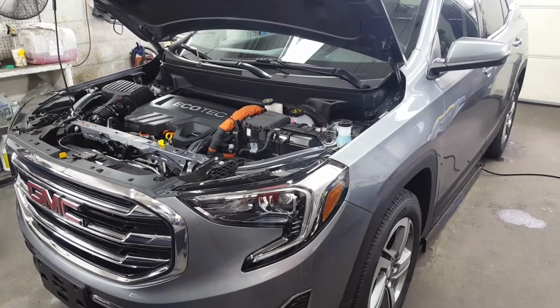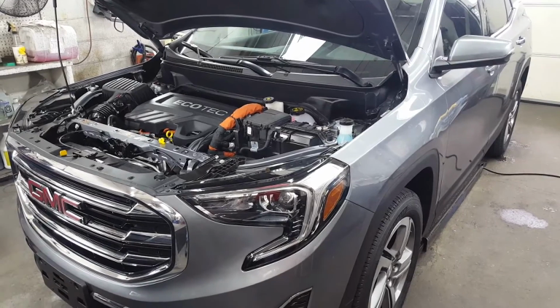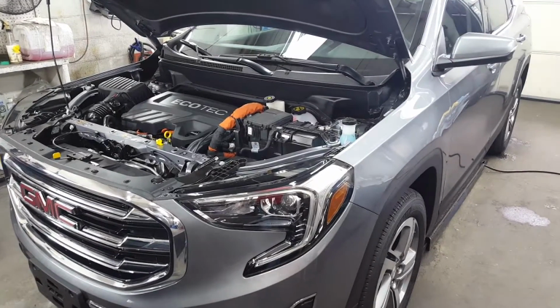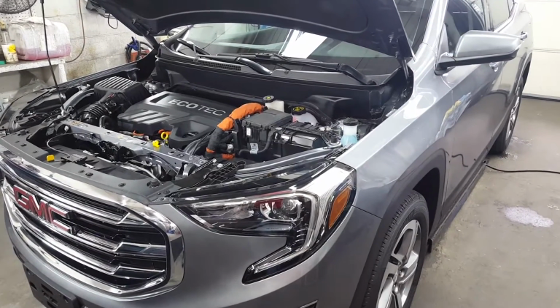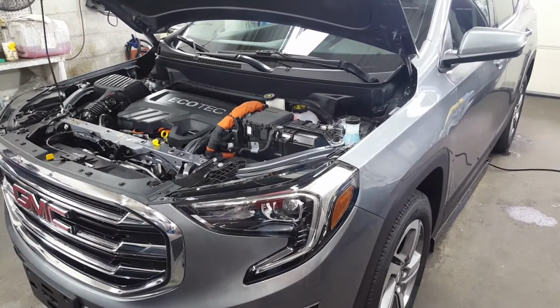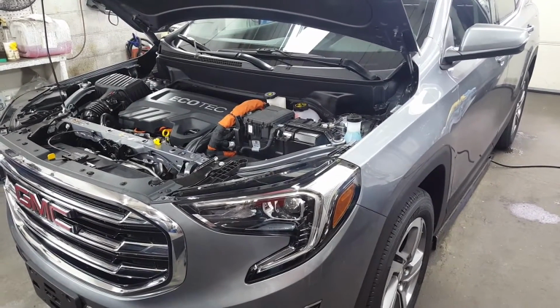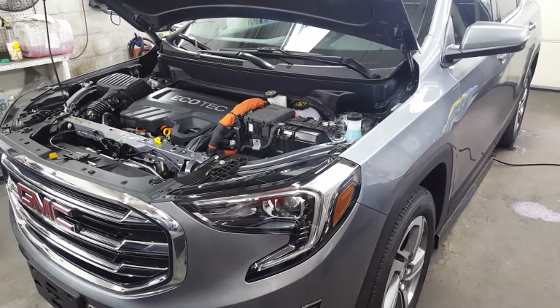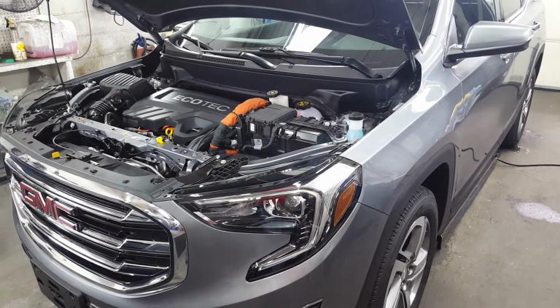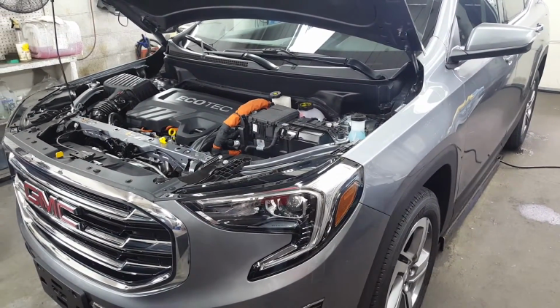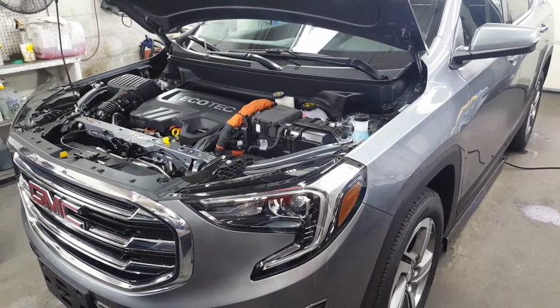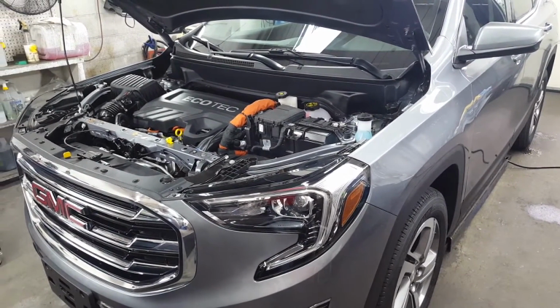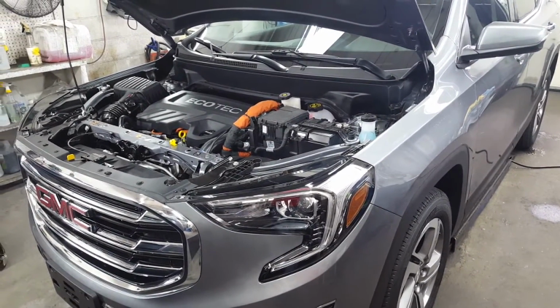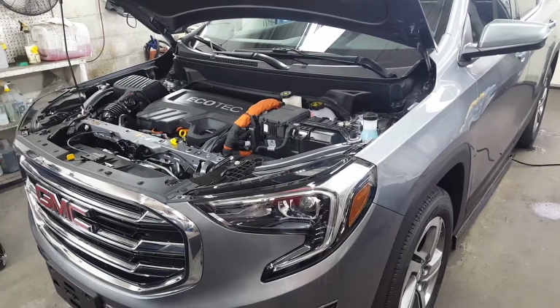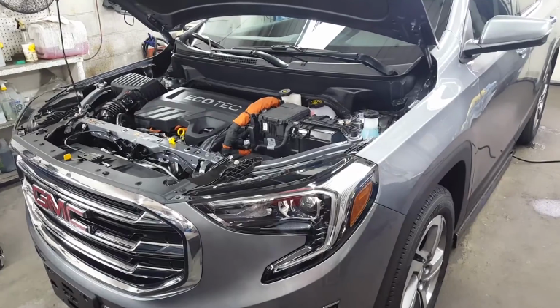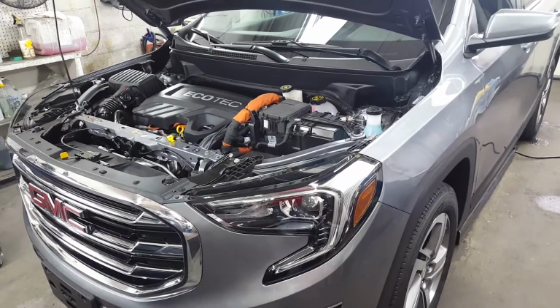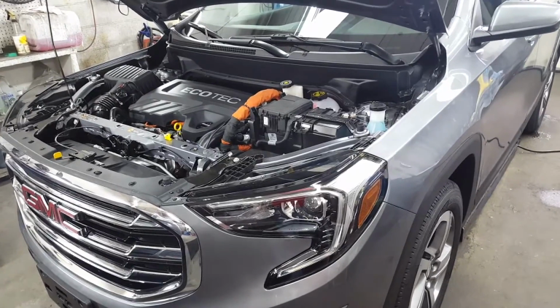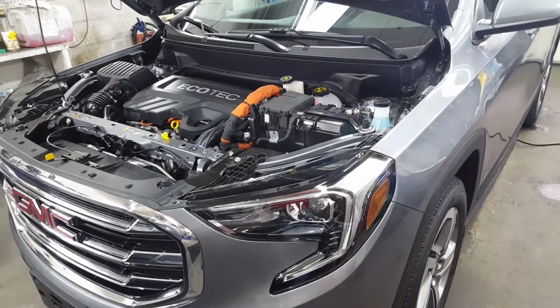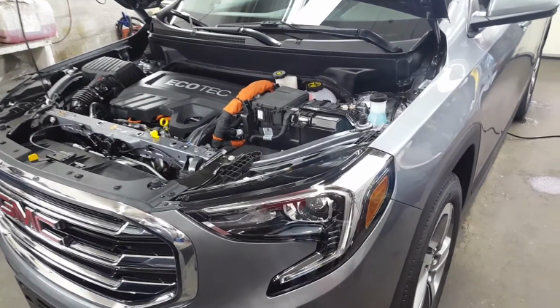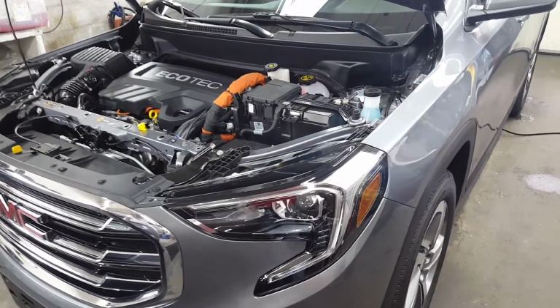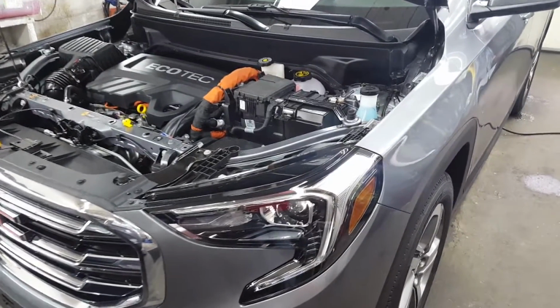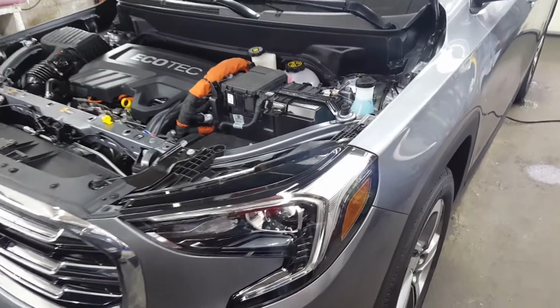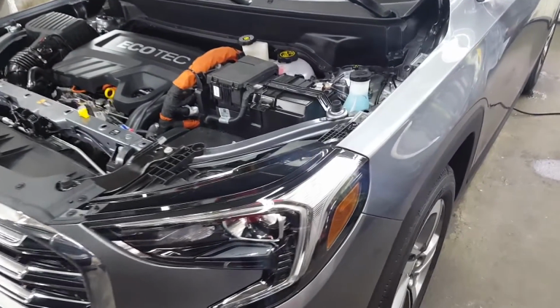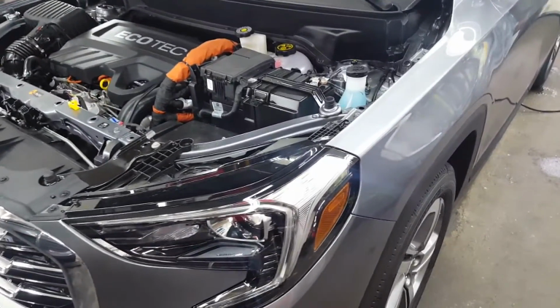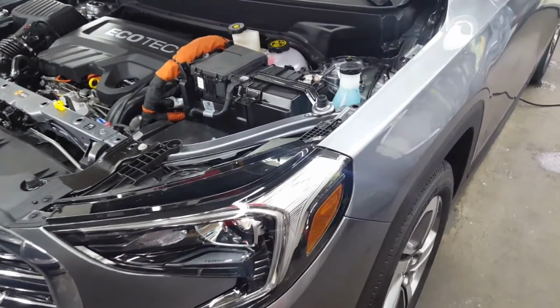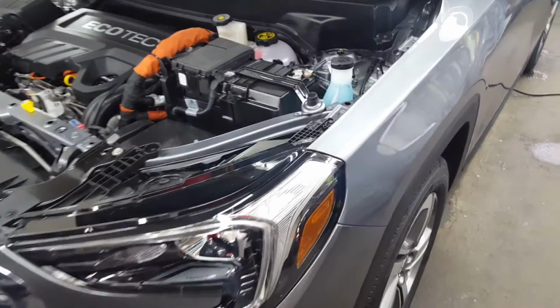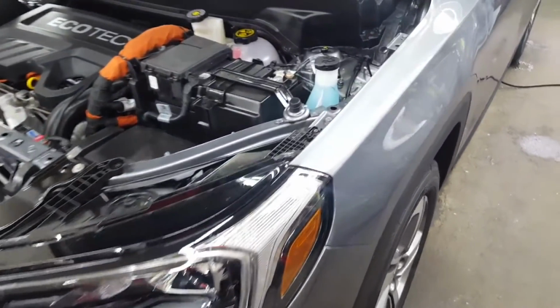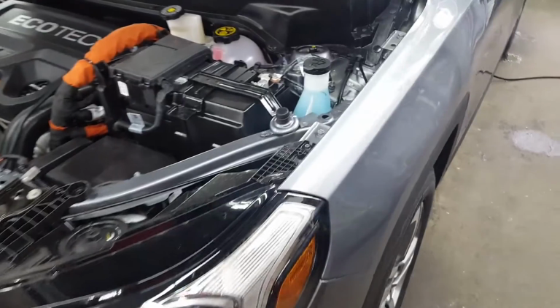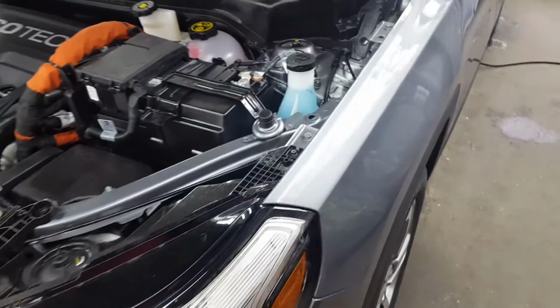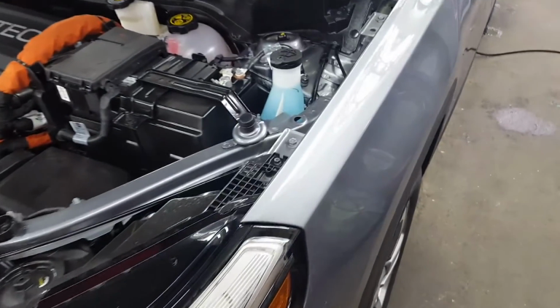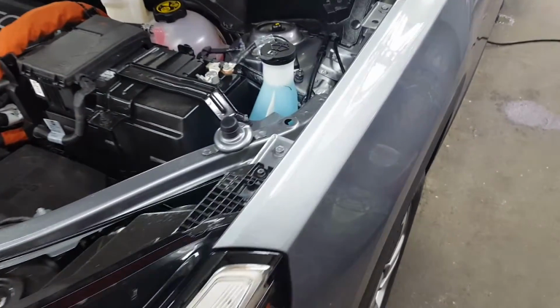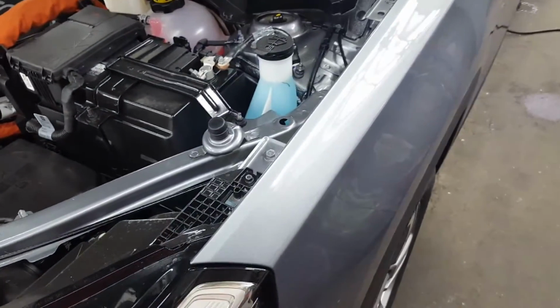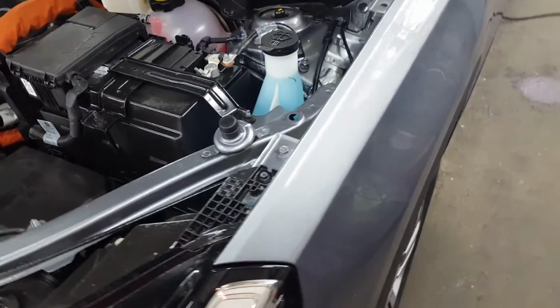Our next project is this 2018 GMC Terrain. Brand new — the guy just bought it last week. So we're doing some paint correction that we found on our new car inspection.